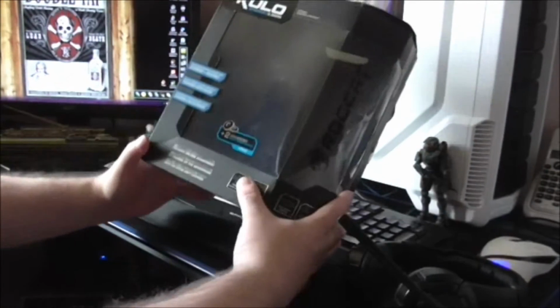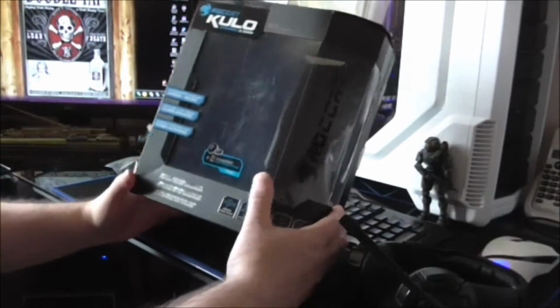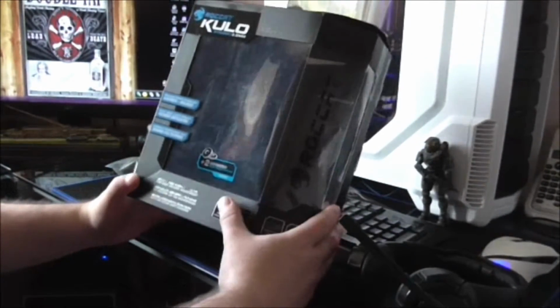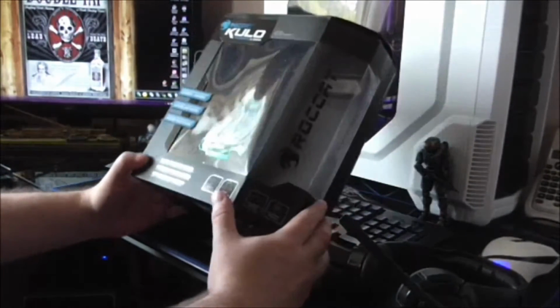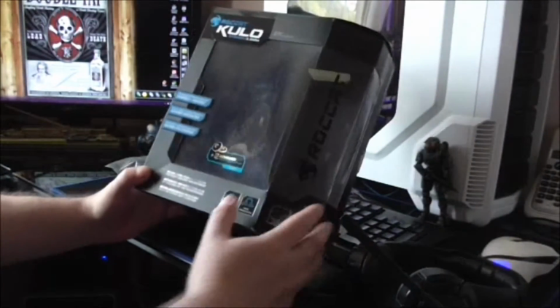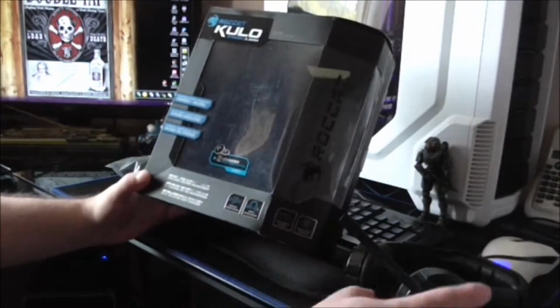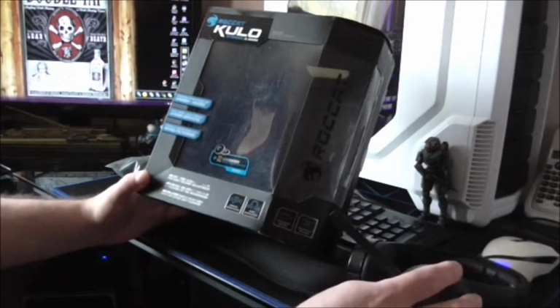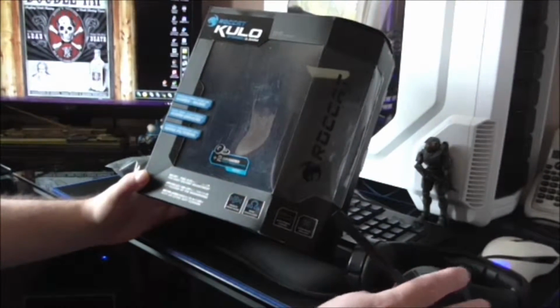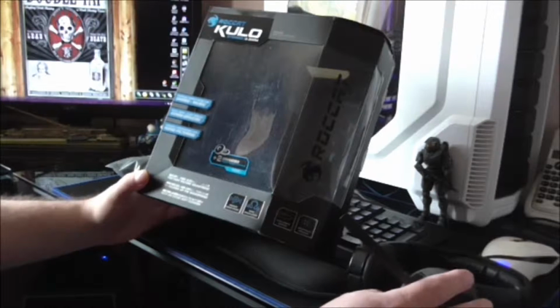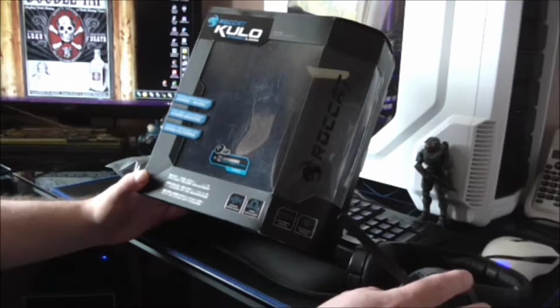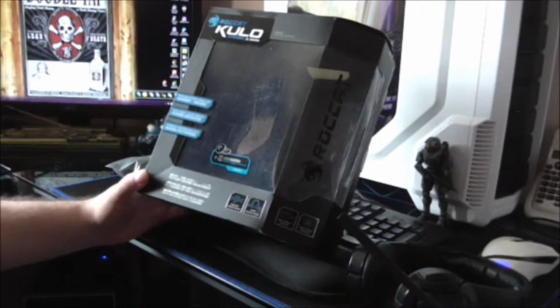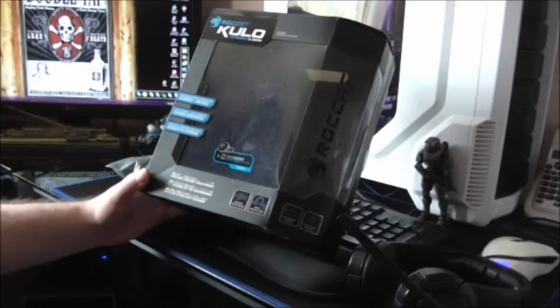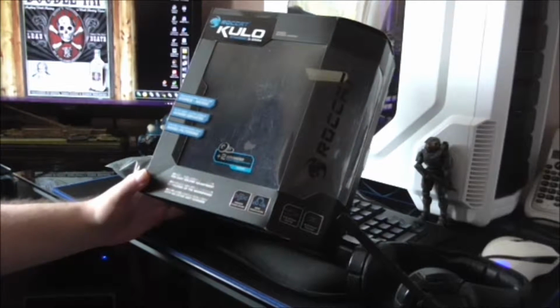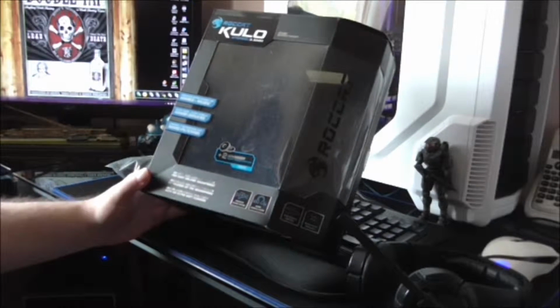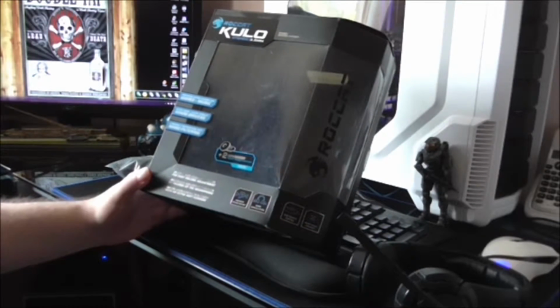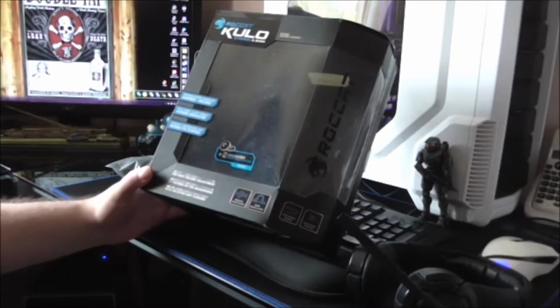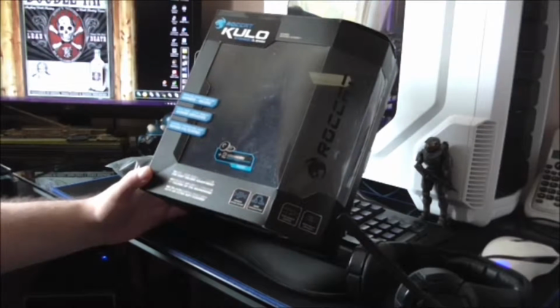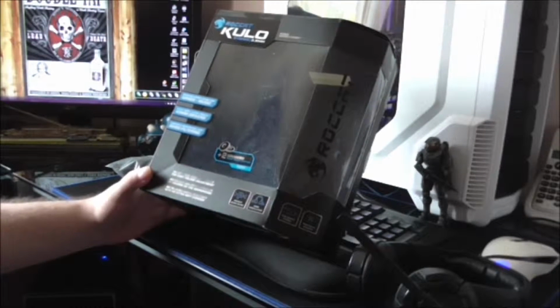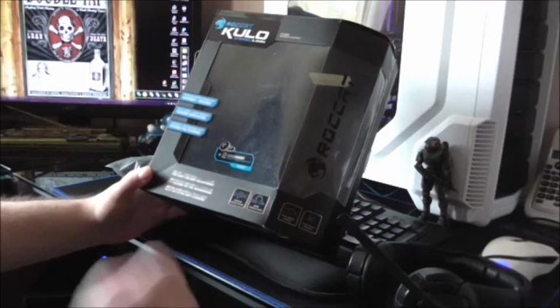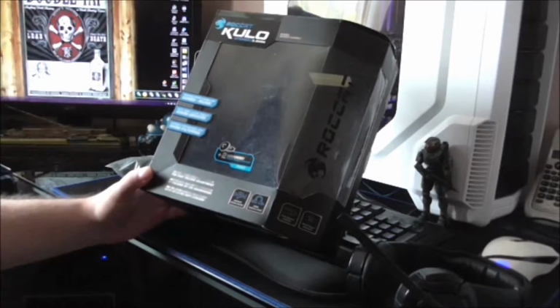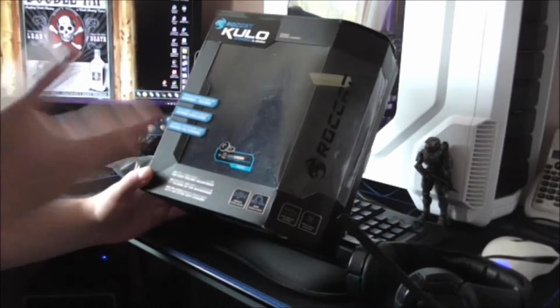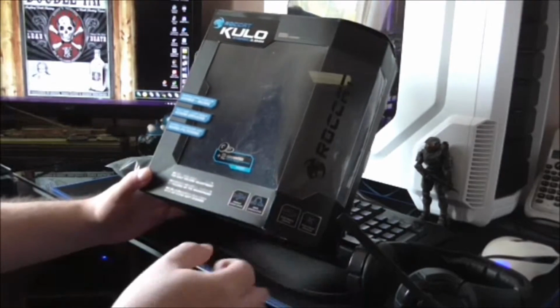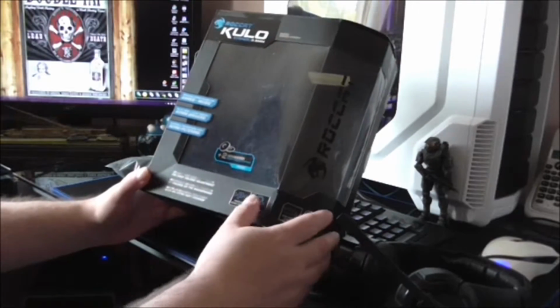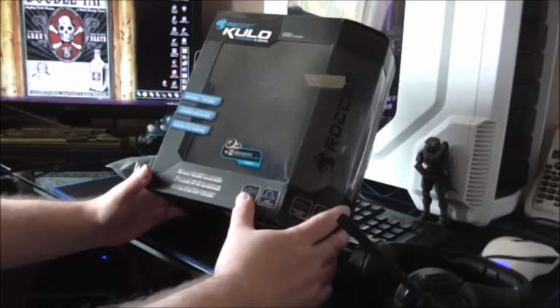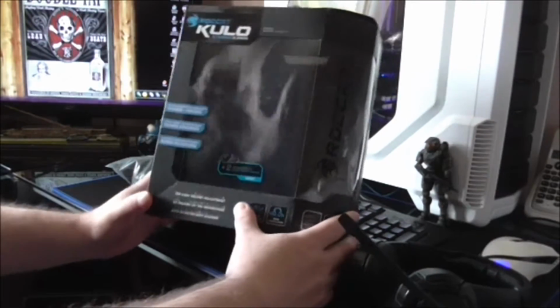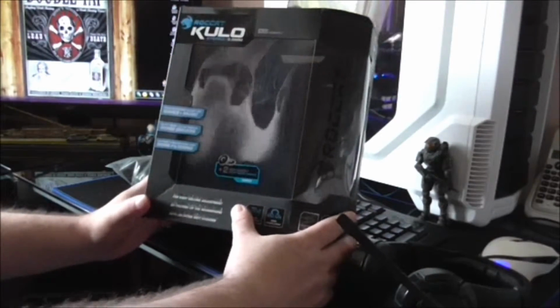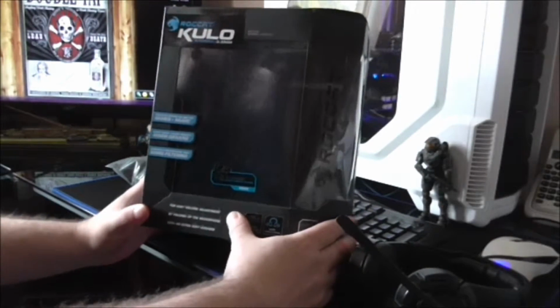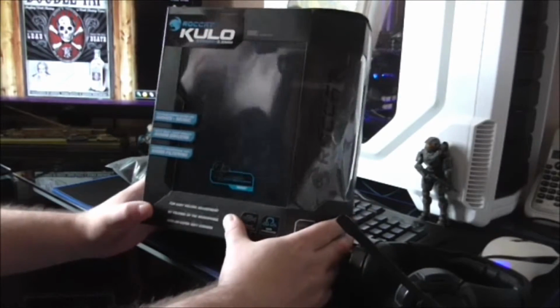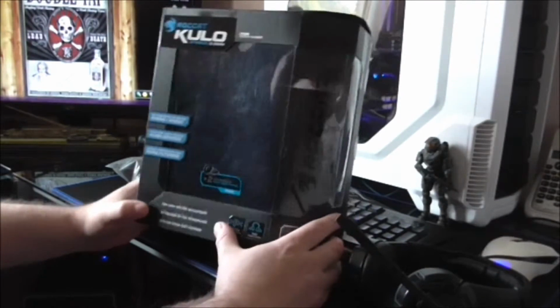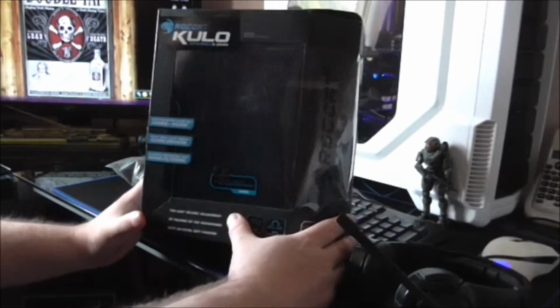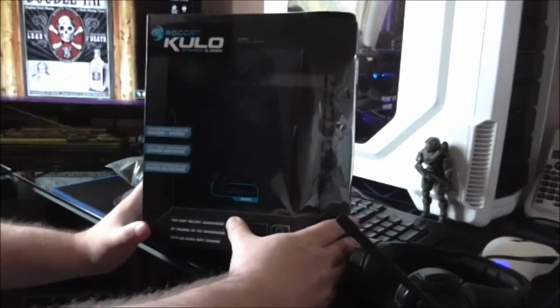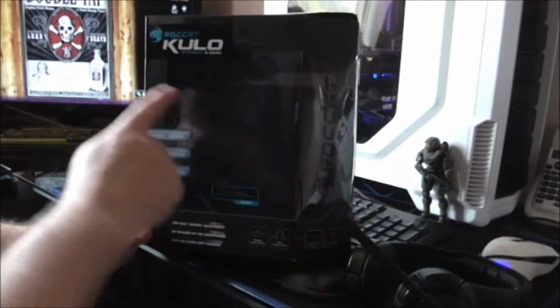First I'm going to show you a bit around the box. I have been using this for a few days now because when I do a review I do like to test the products out before I actually review it, and I think that's a bit better. So let's have a little look around the box.